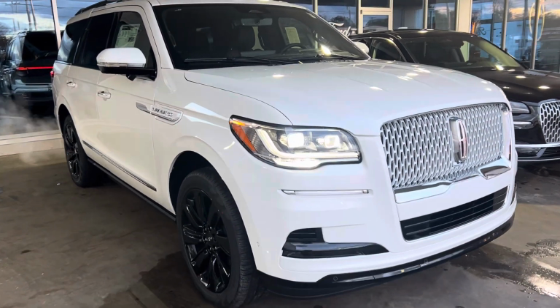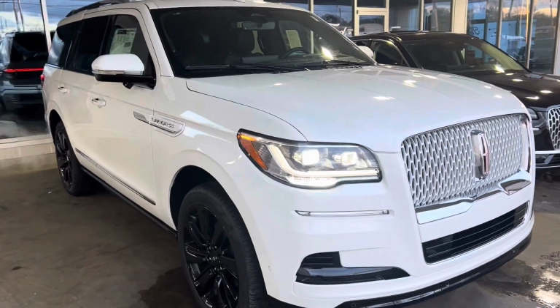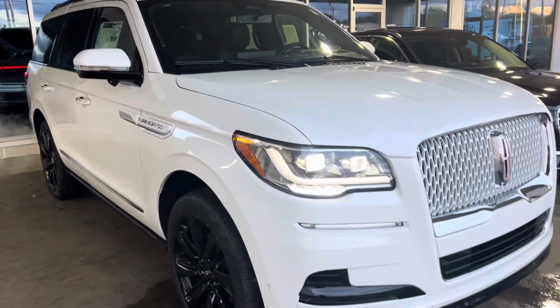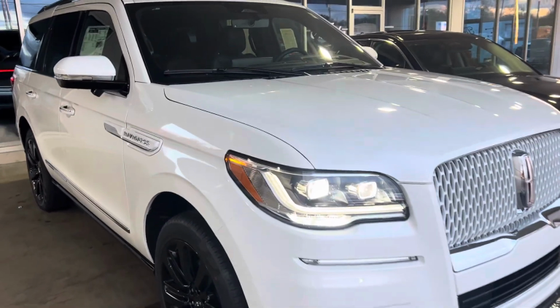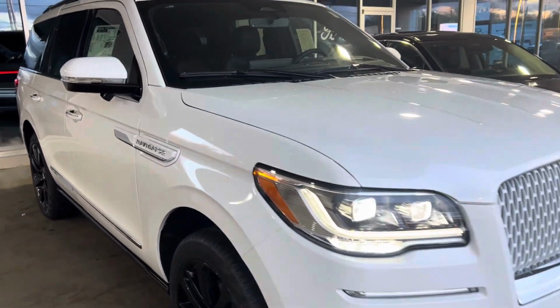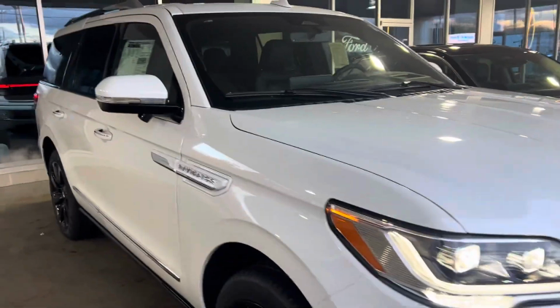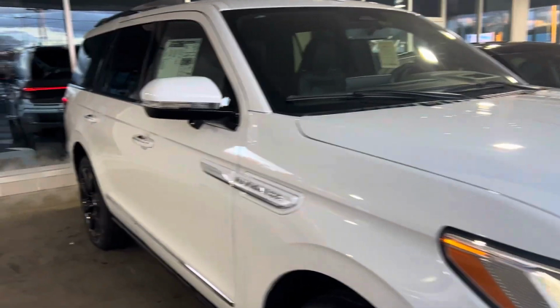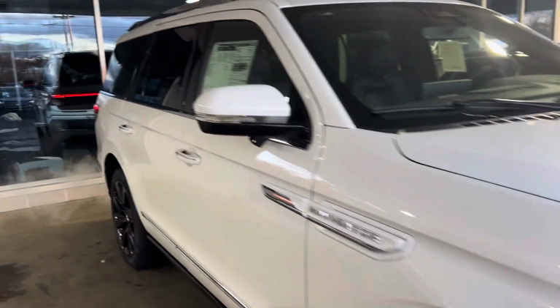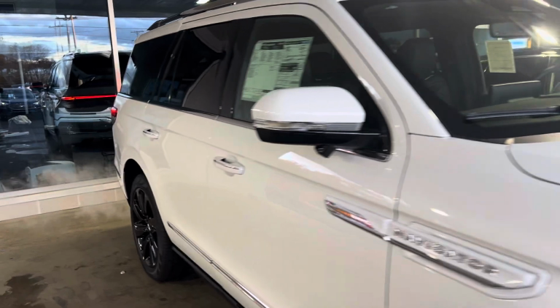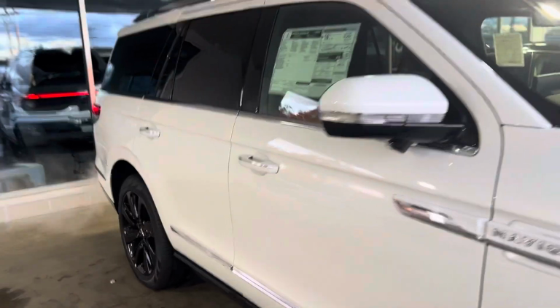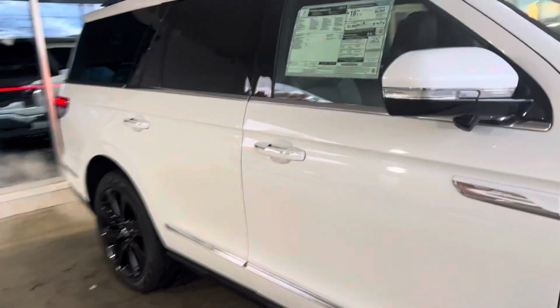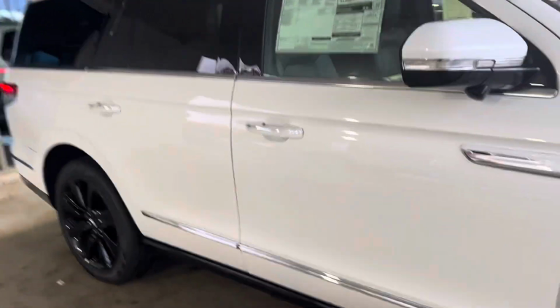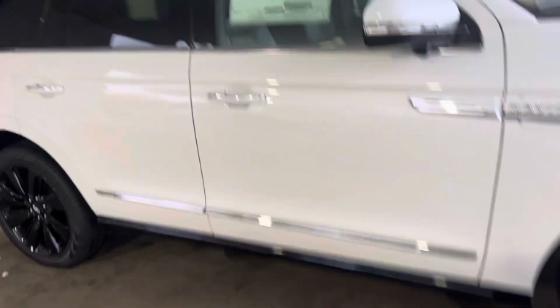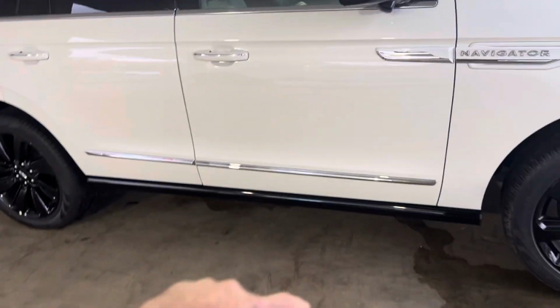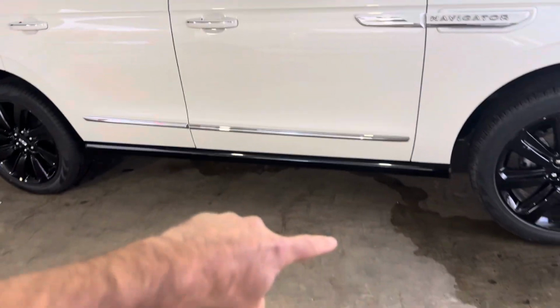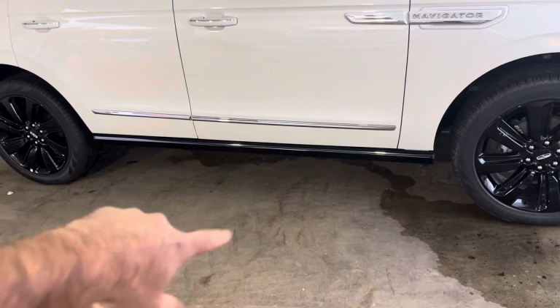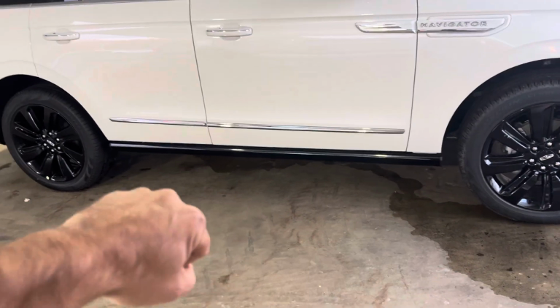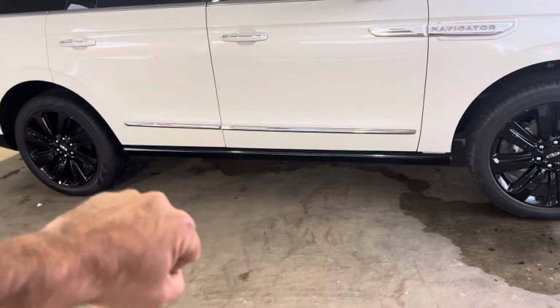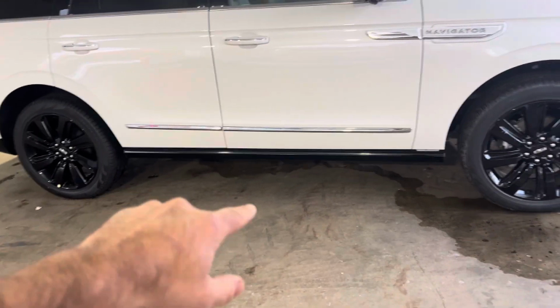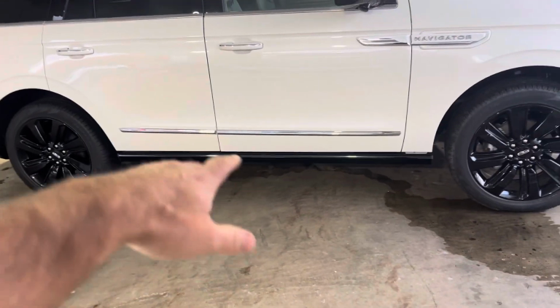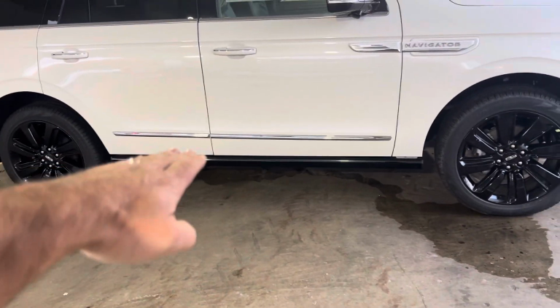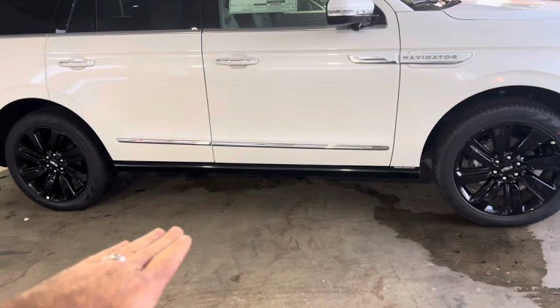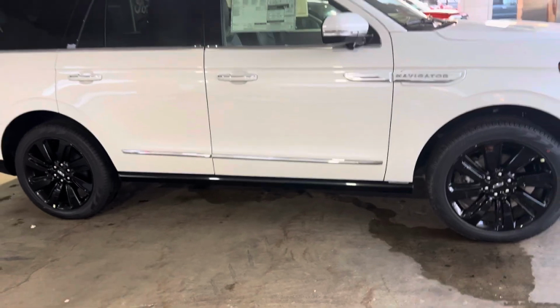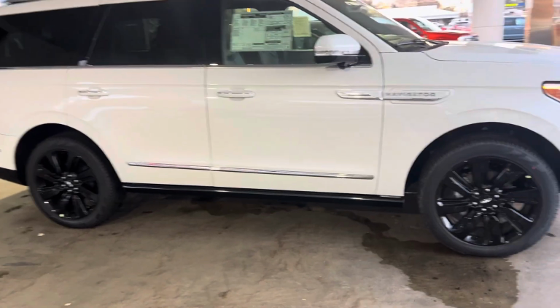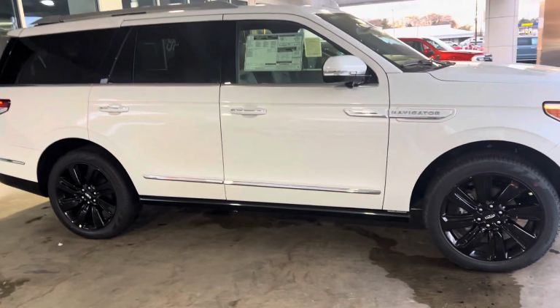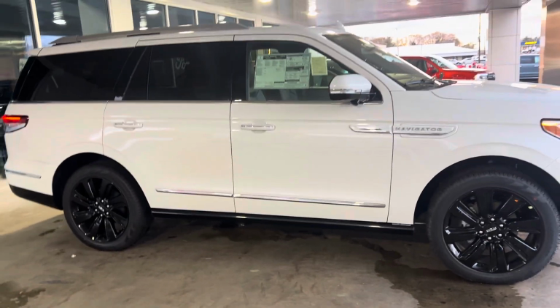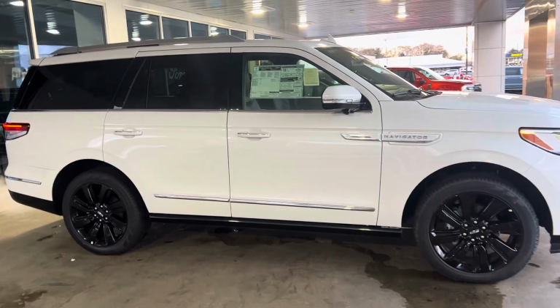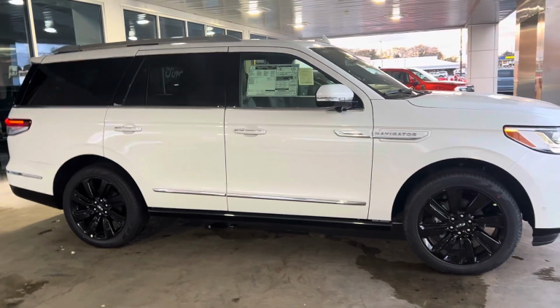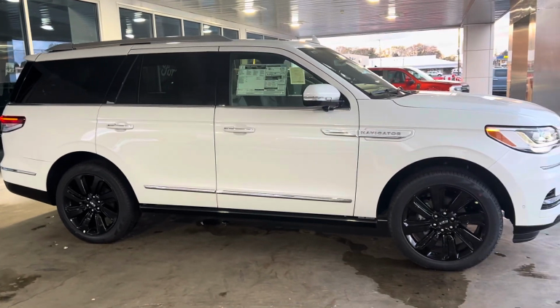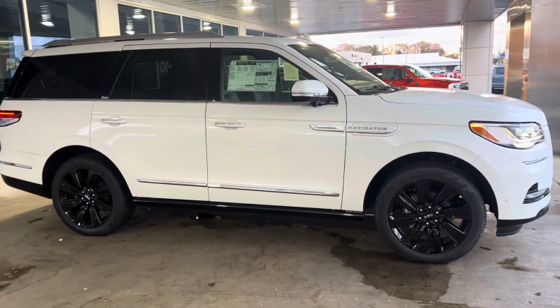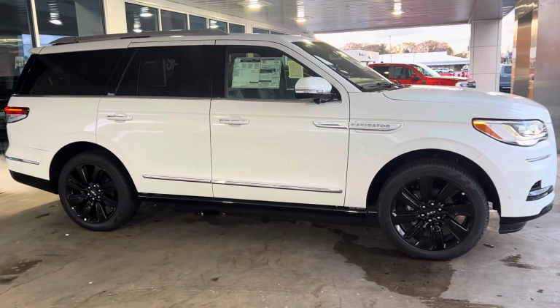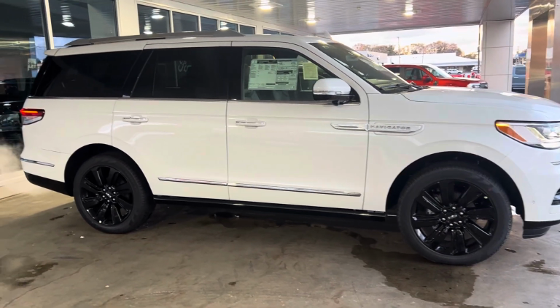These are power deployable approach running boards. If I had the key in my possession, we'd be able to see a really cool Lincoln emblem down here on the ground at nighttime, and those running boards will pop out as you approach the vehicle. Those are 22-inch wheels.